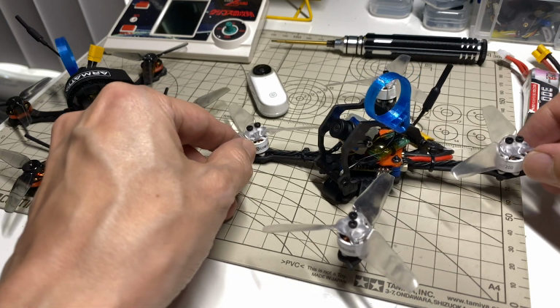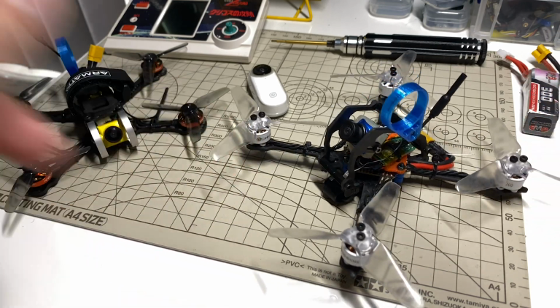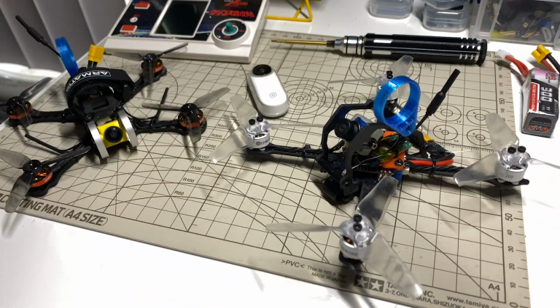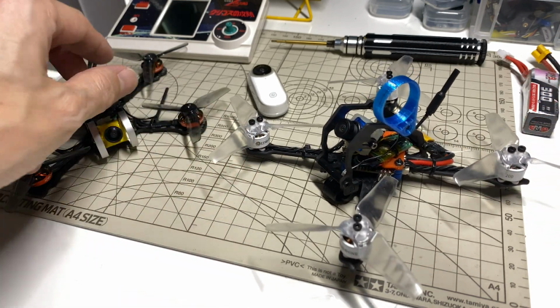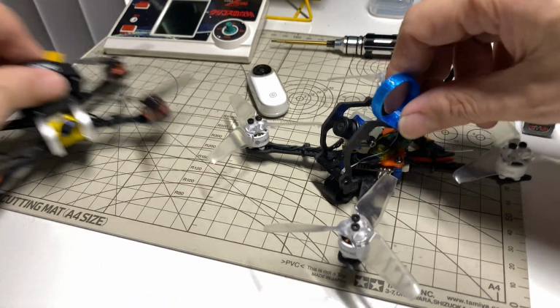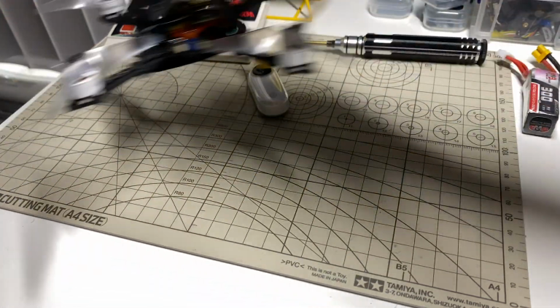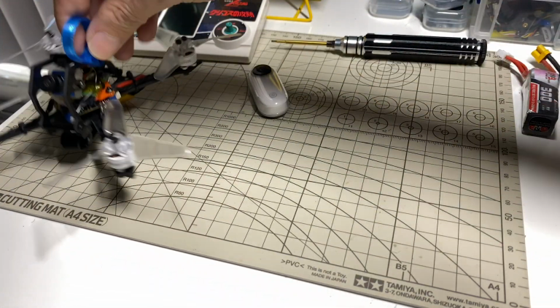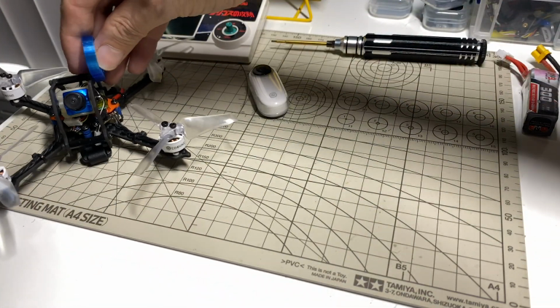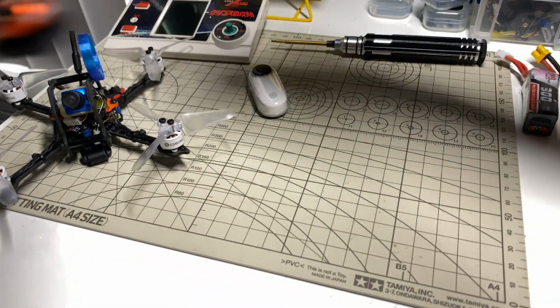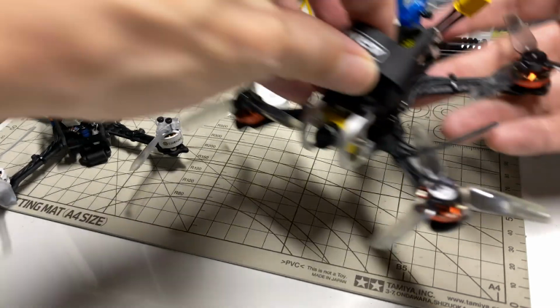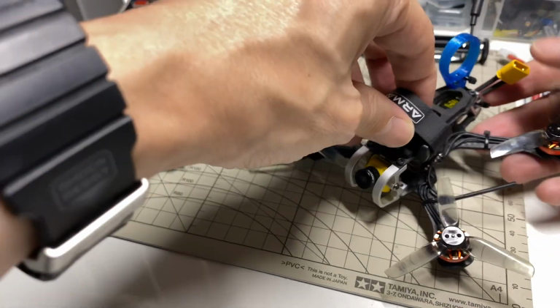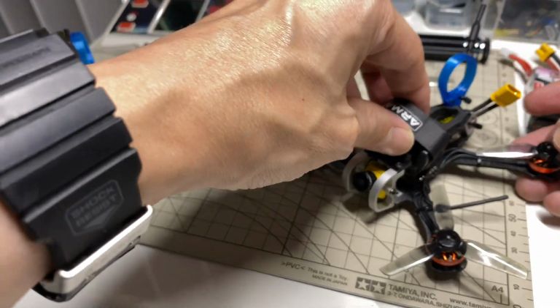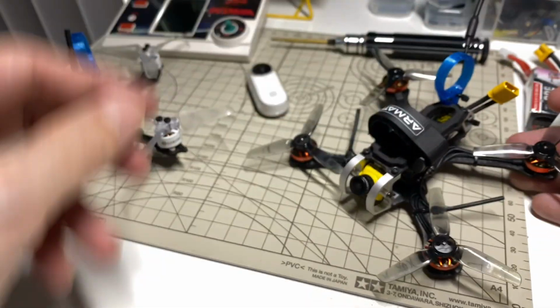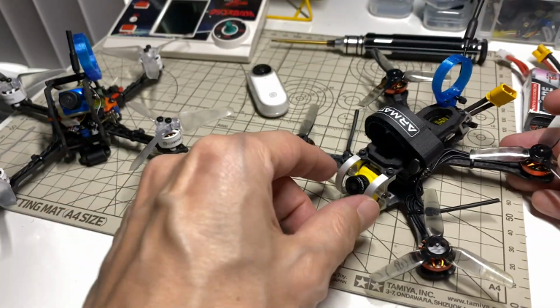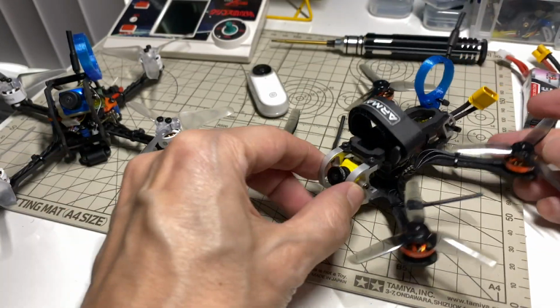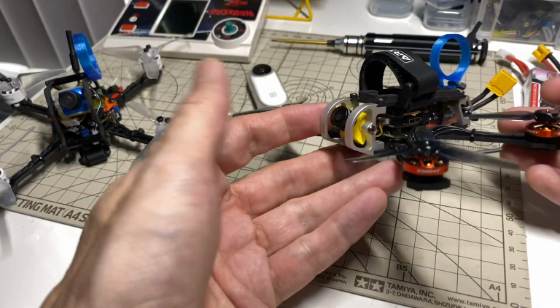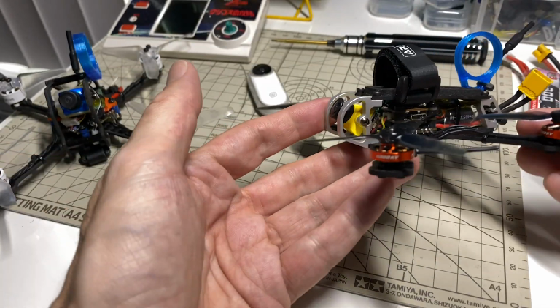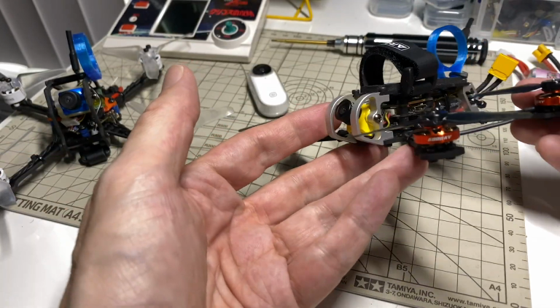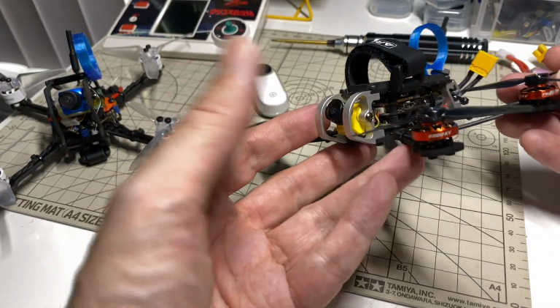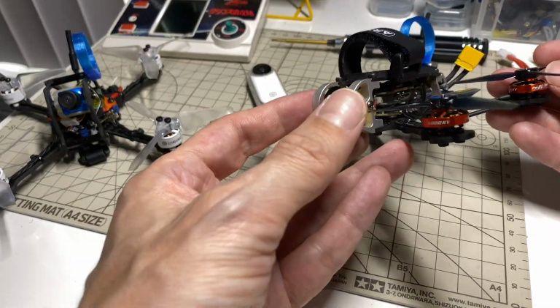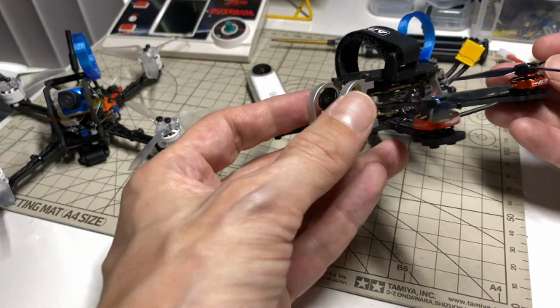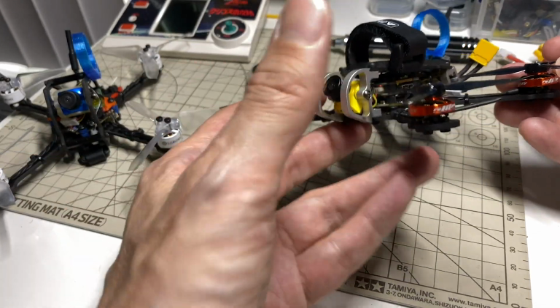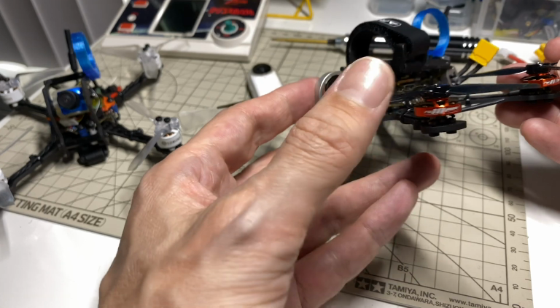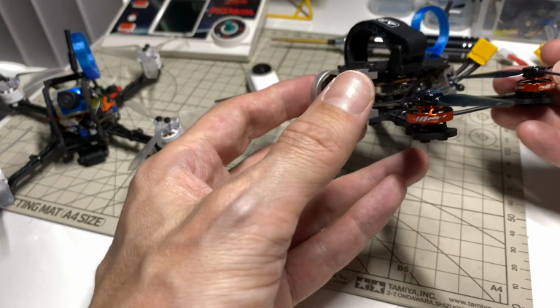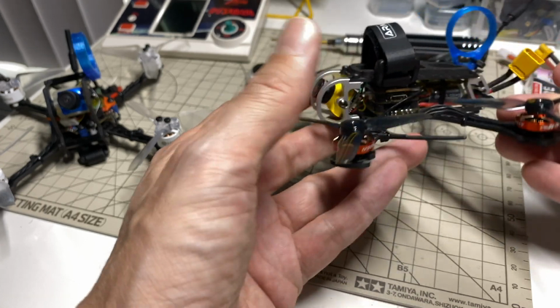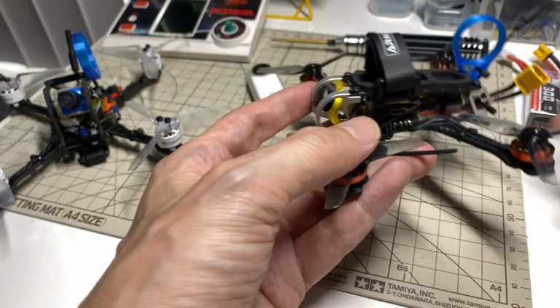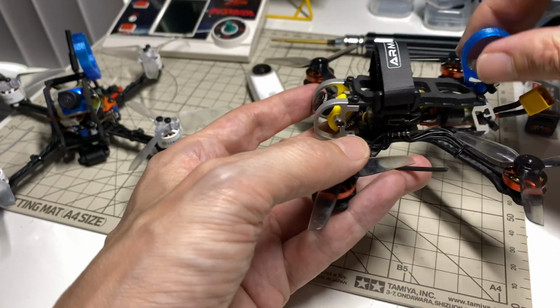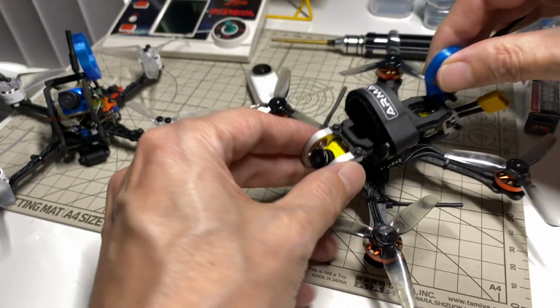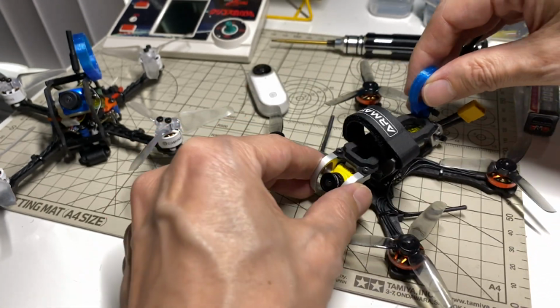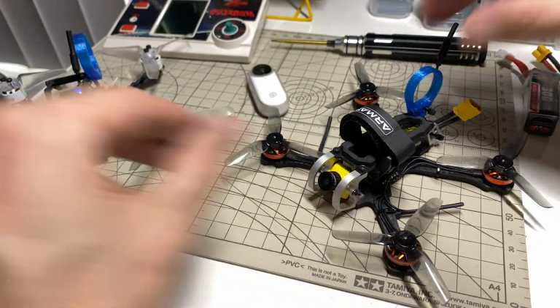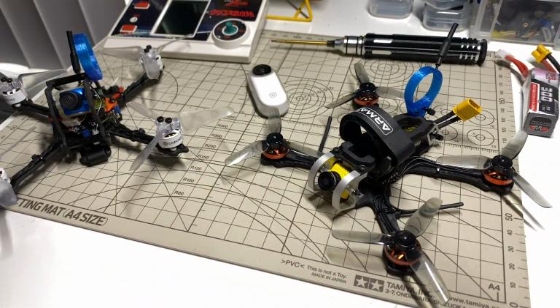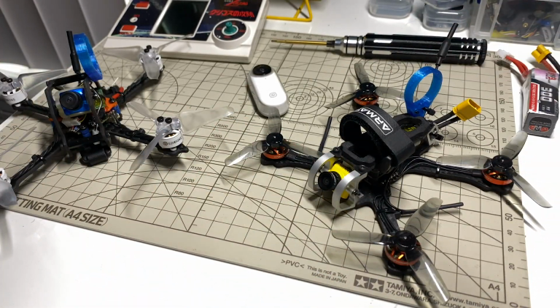Anyway, I think what I'll leave you with is just the little — I think it's about just under a three minute flight I had with this, checking out these RCINpower 1202.5 motors. And that's it for now. Thanks for watching, and I hope to see you in the next one.